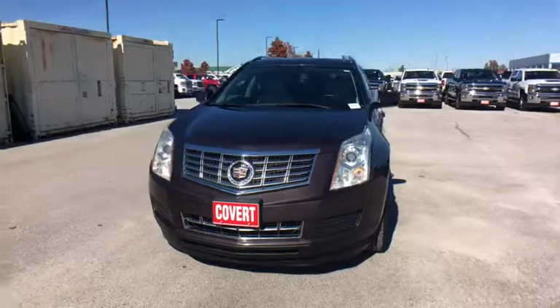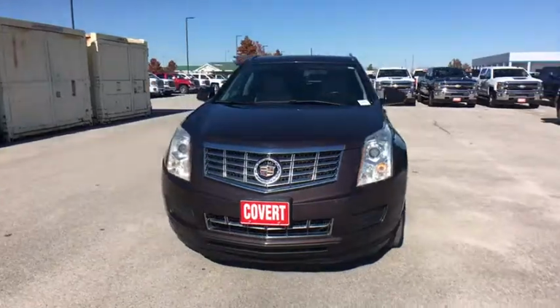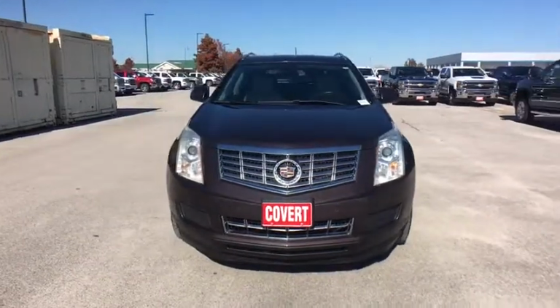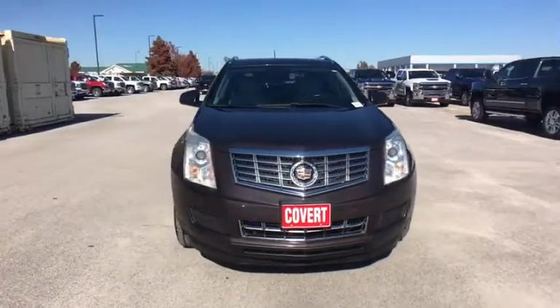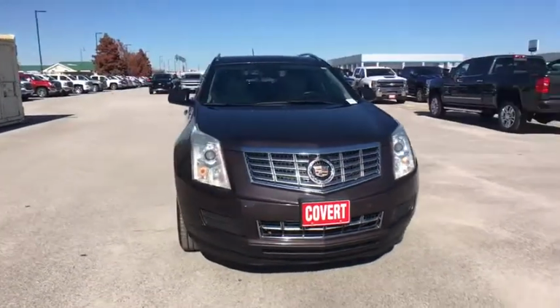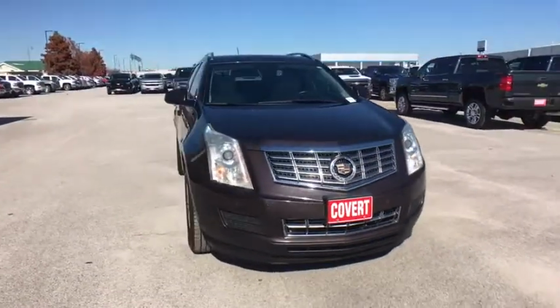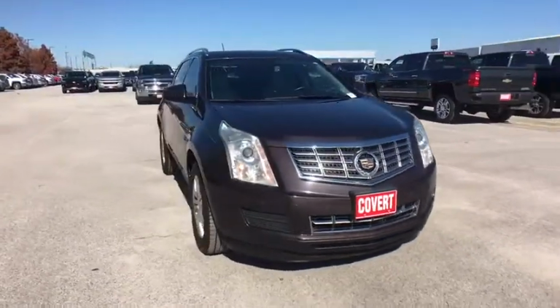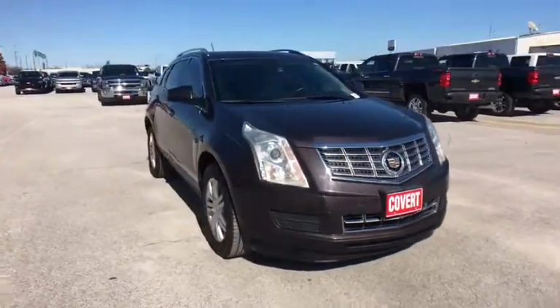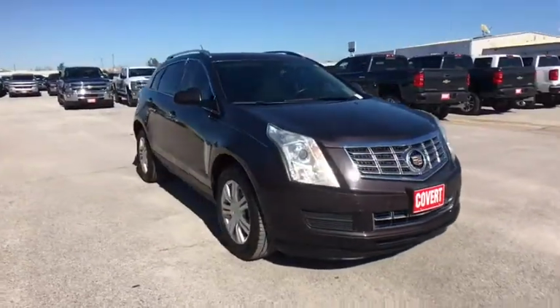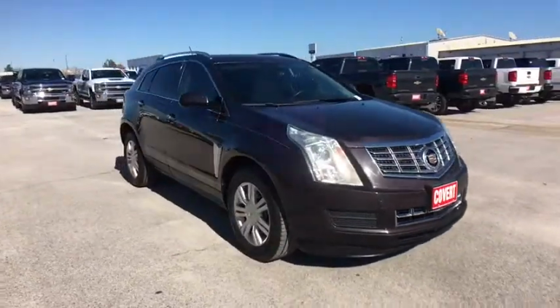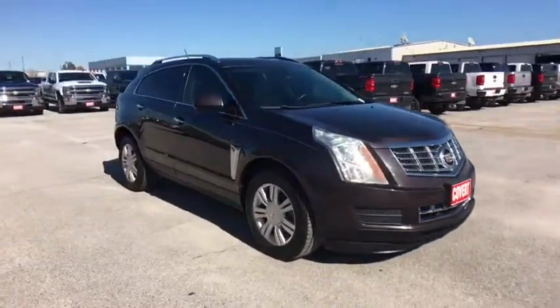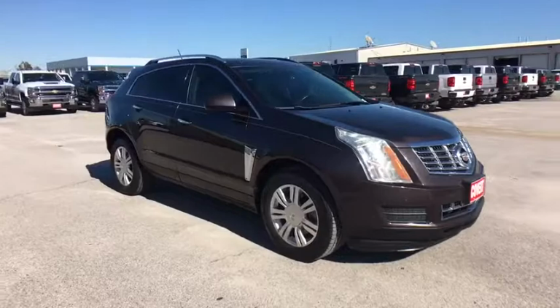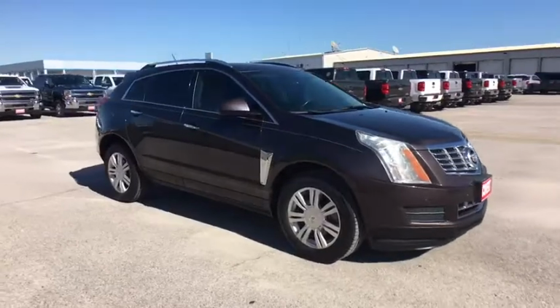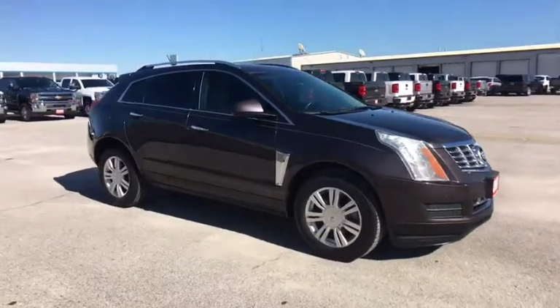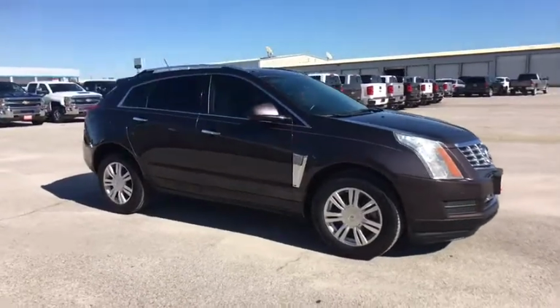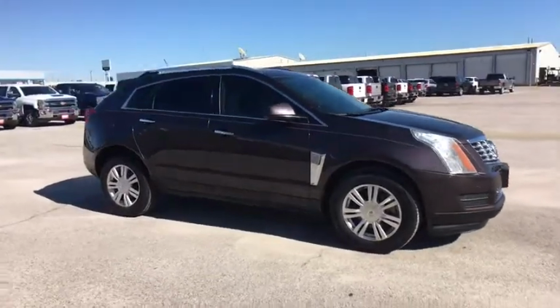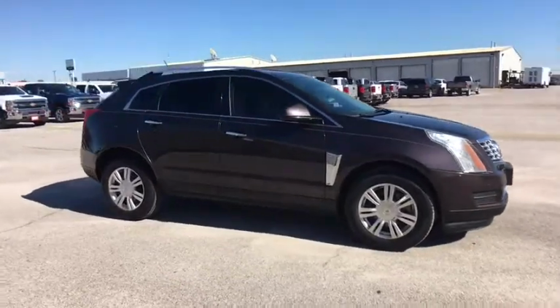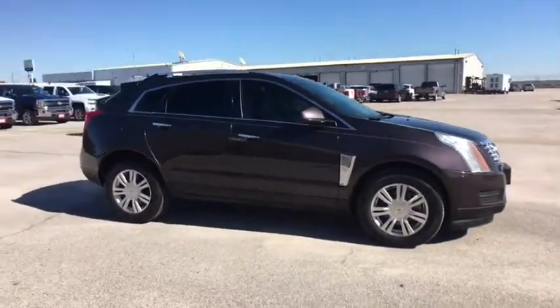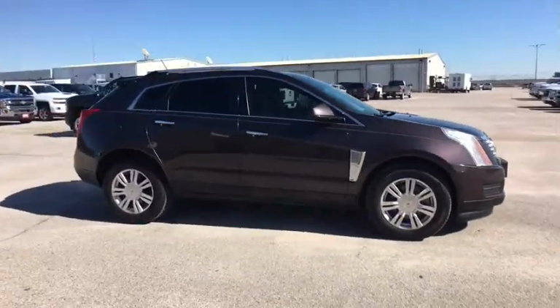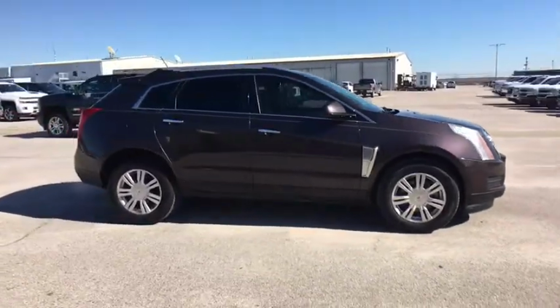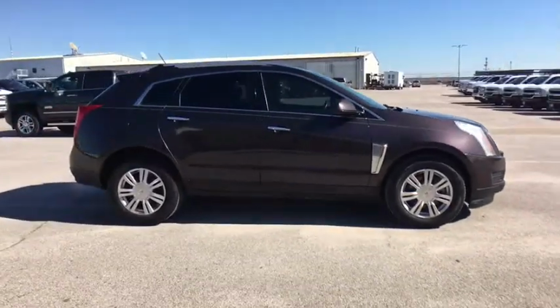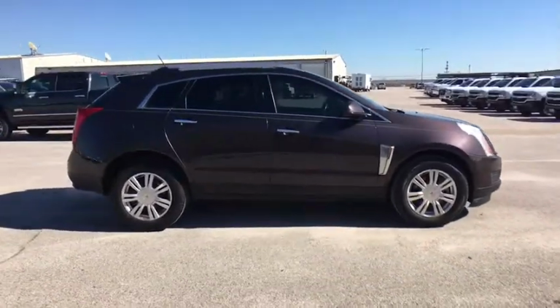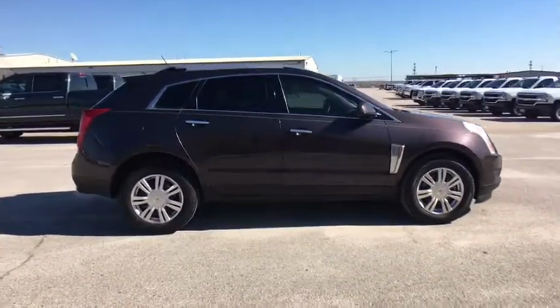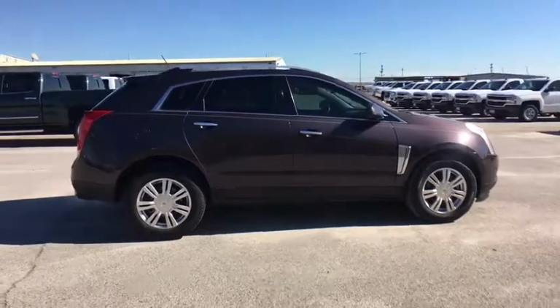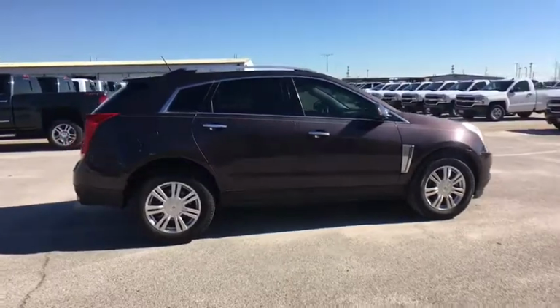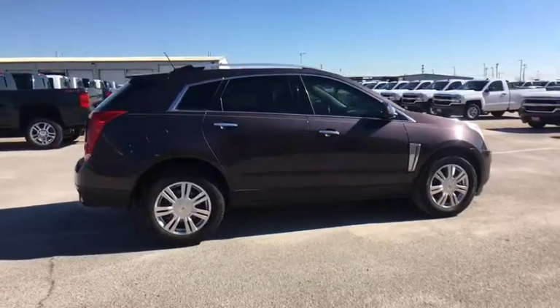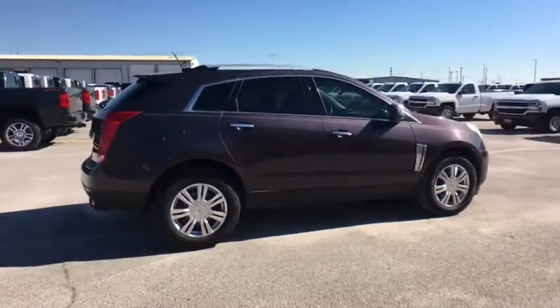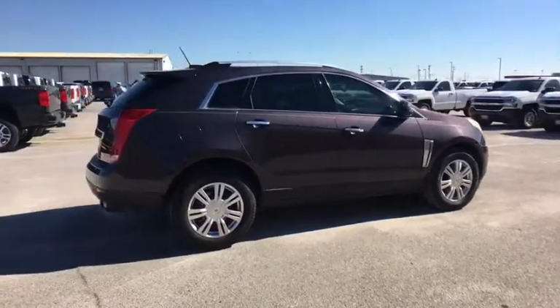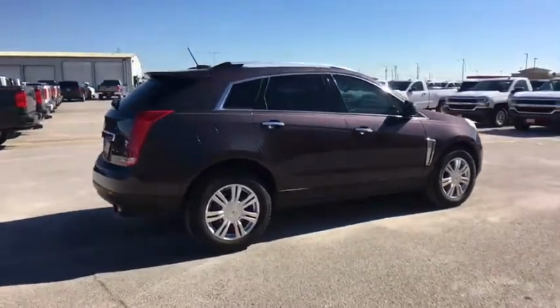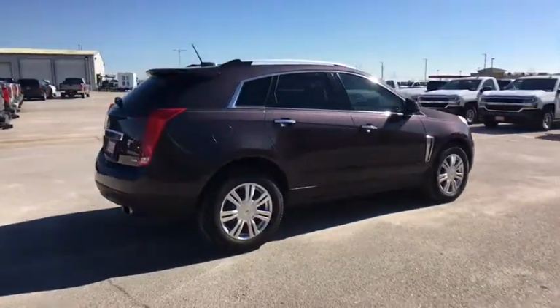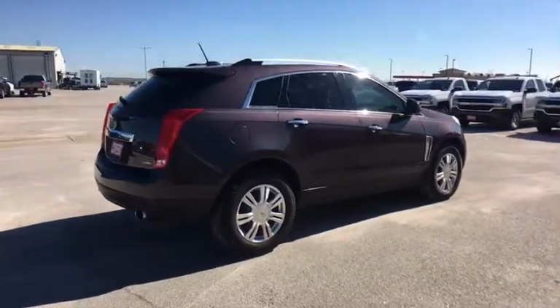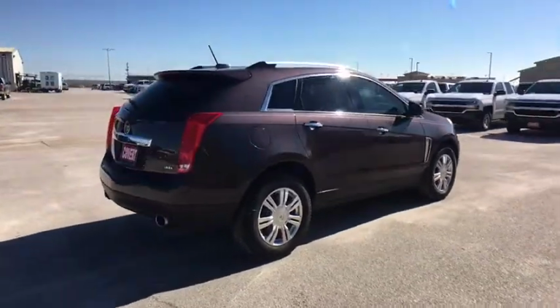The 2015 Cadillac SRX. The Cadillac SRX is beautiful from every angle. For driving enthusiasts, there's track-tuned handling, advanced engine power, and the added confidence of available all-wheel drive.